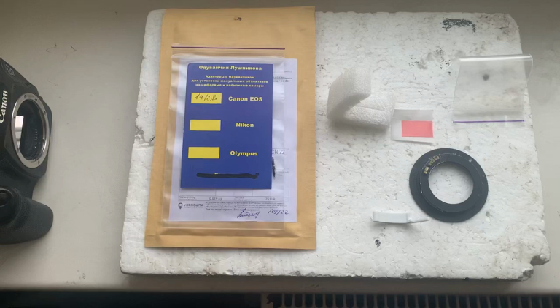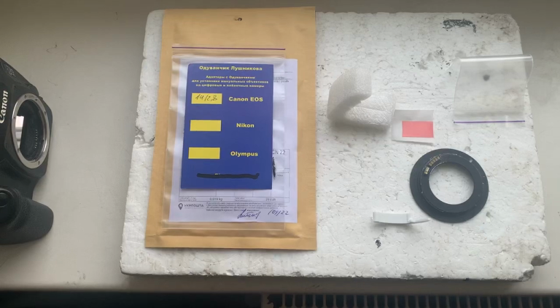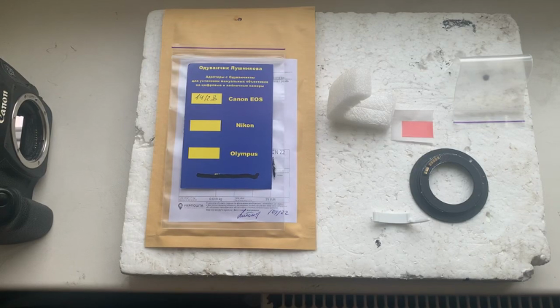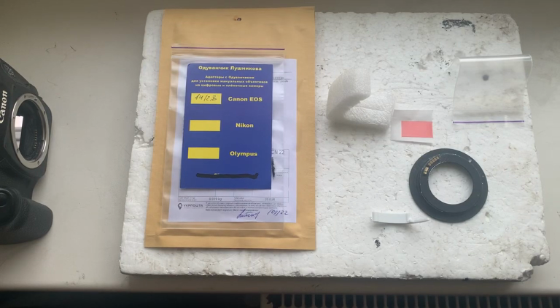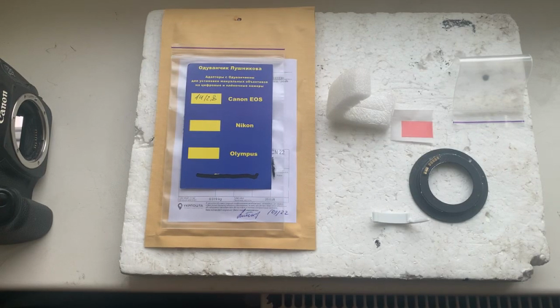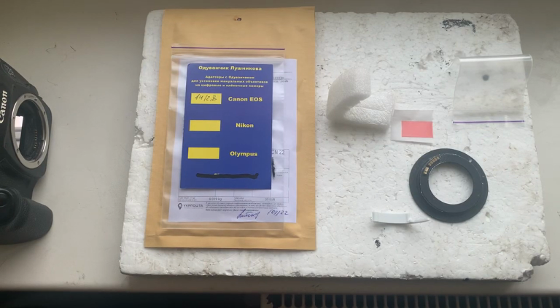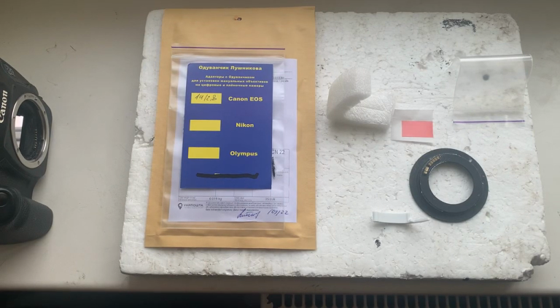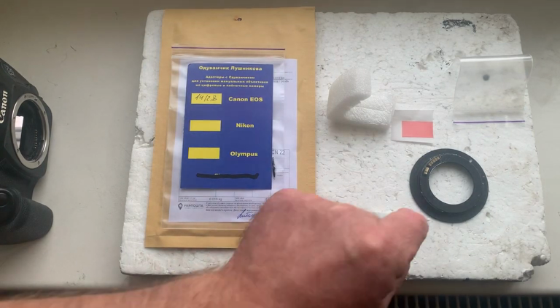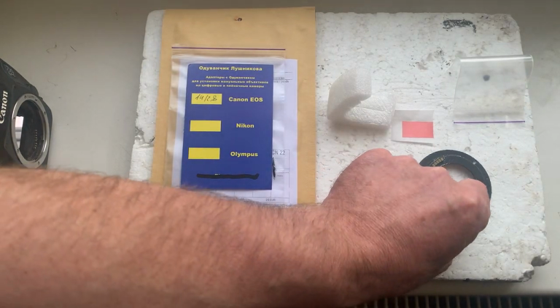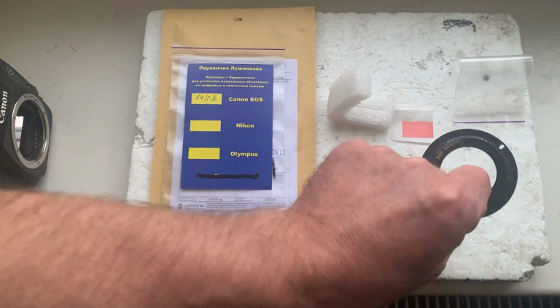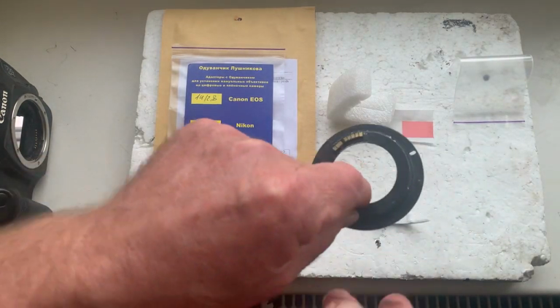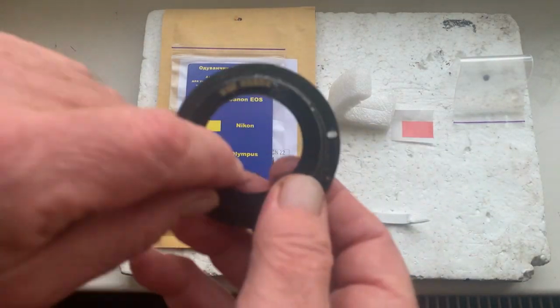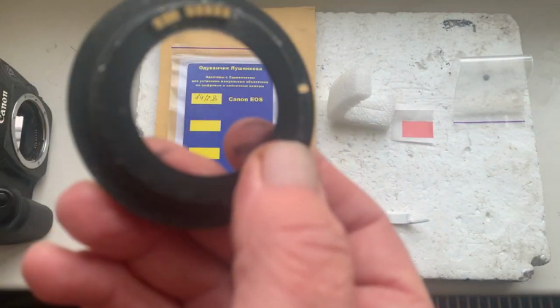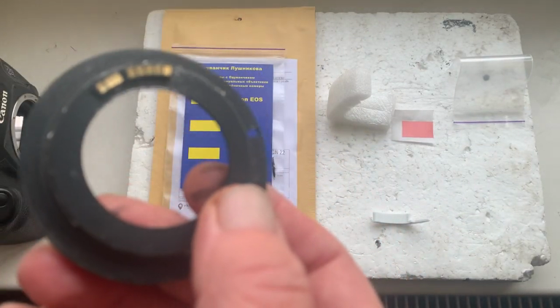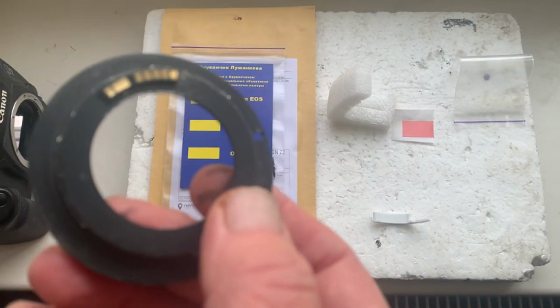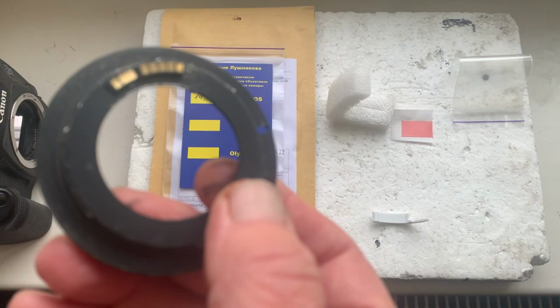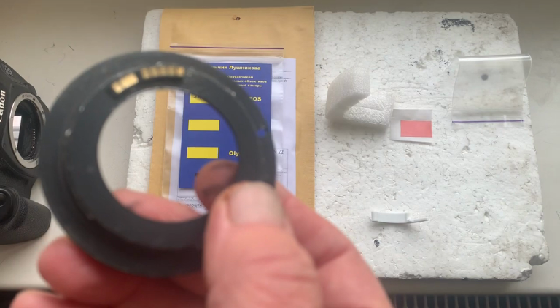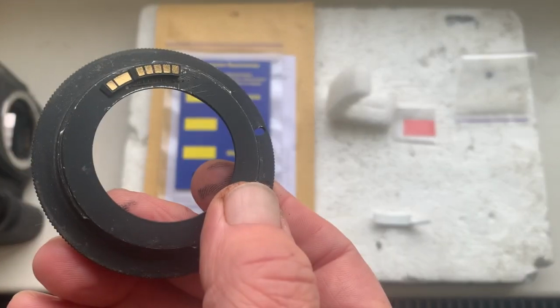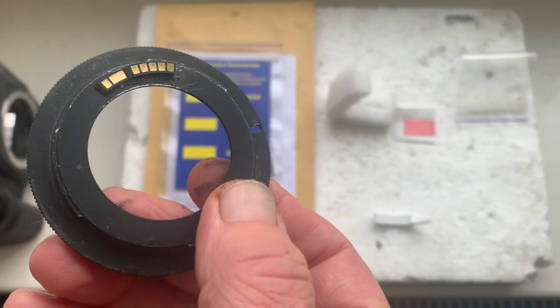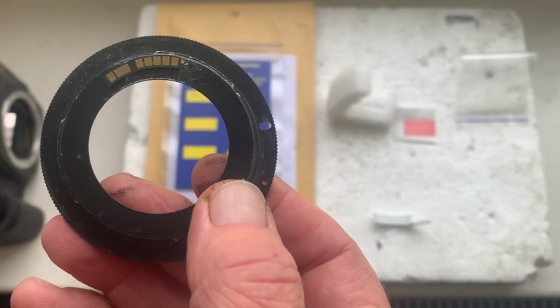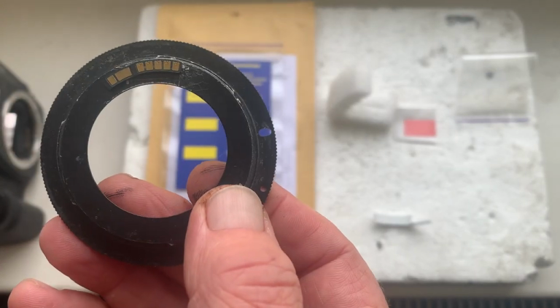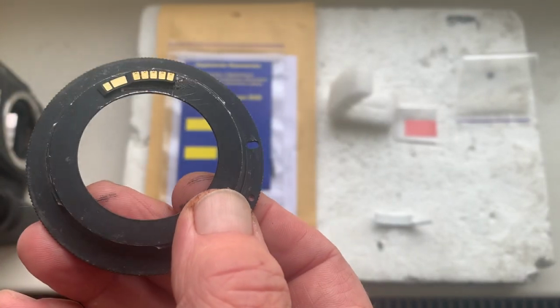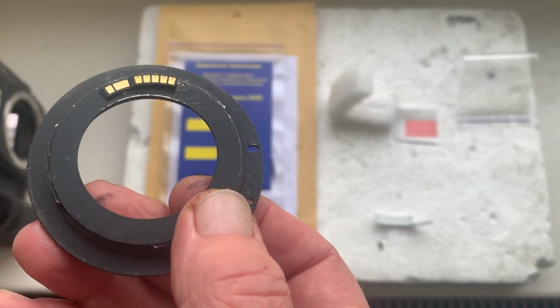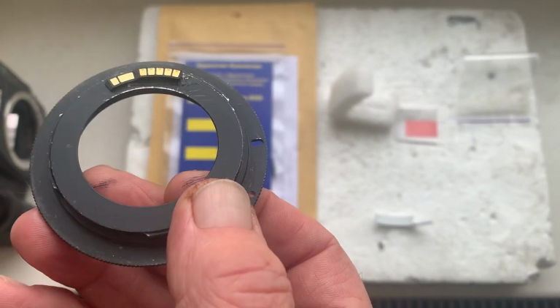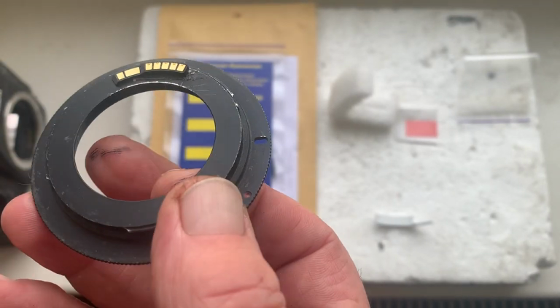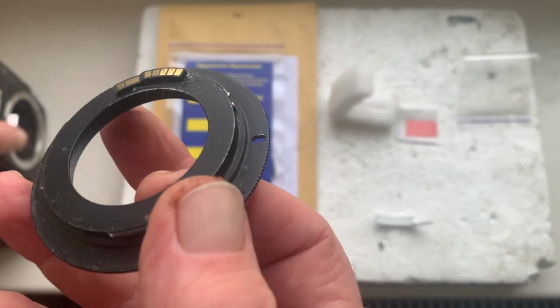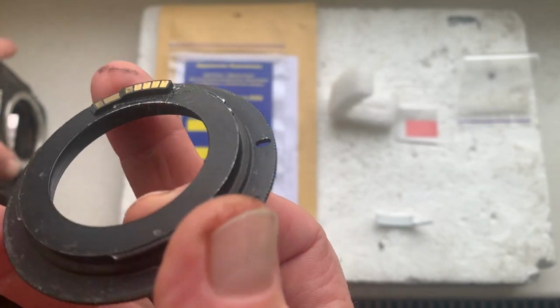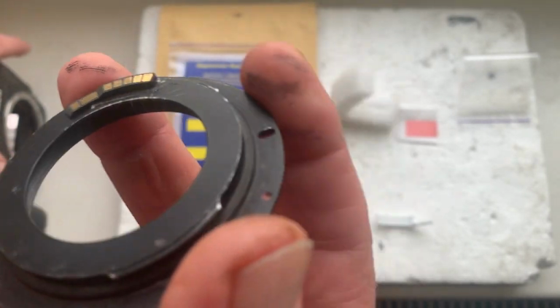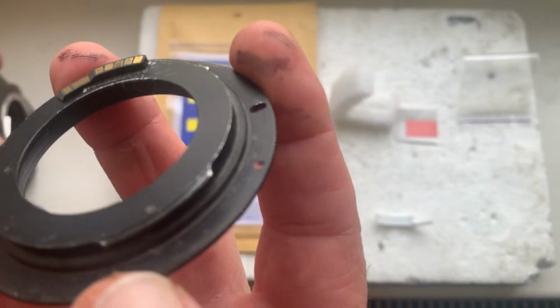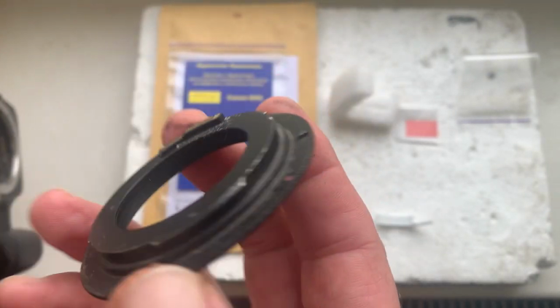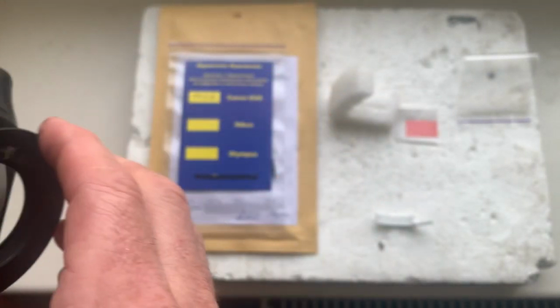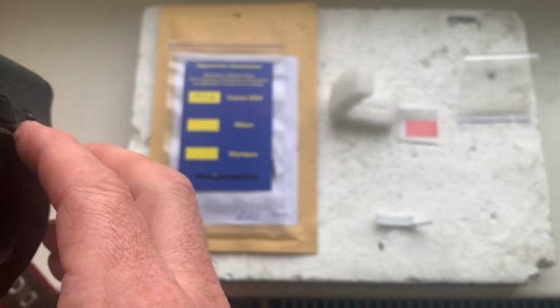Hello Pete, this video is about your chip. This is your chip installed with double-sided adhesive tape on my testing adapter, and now I'll check it in my camera.